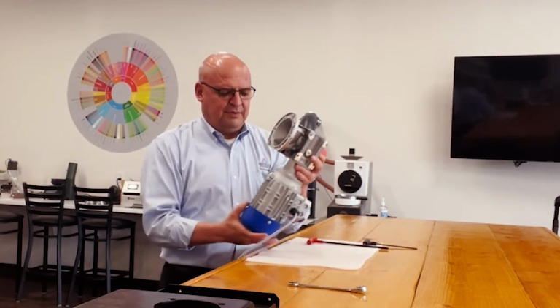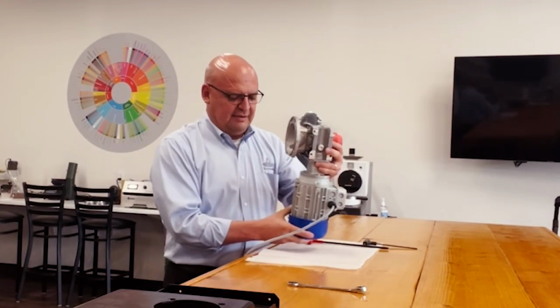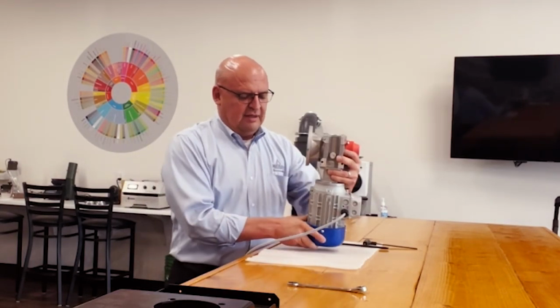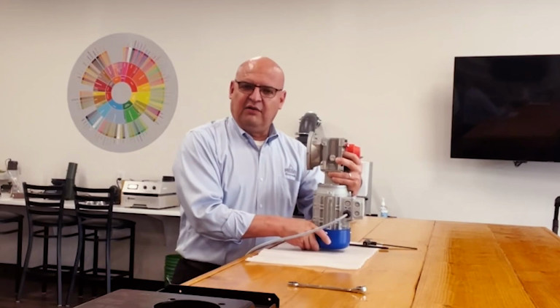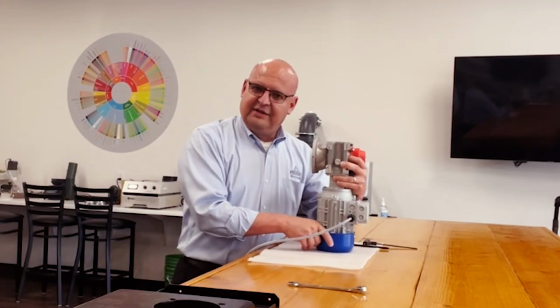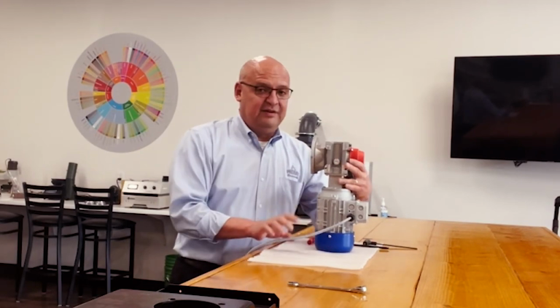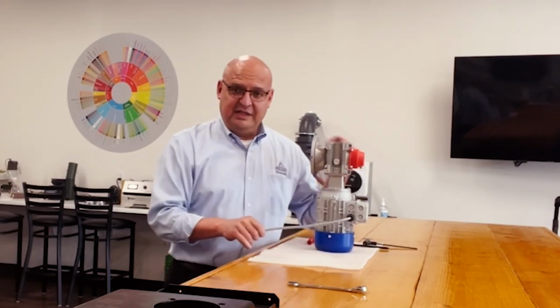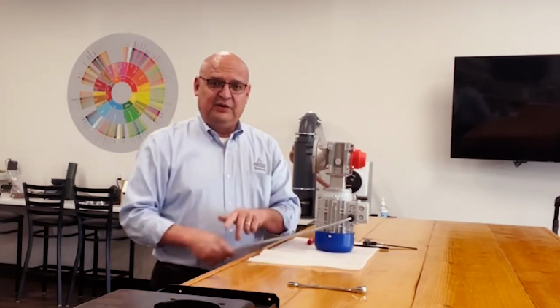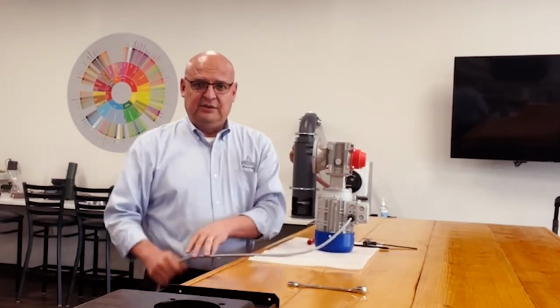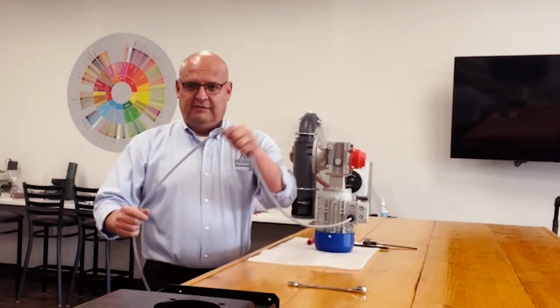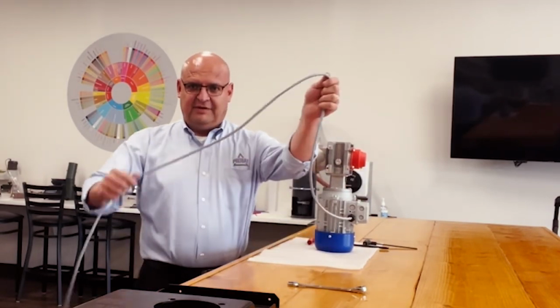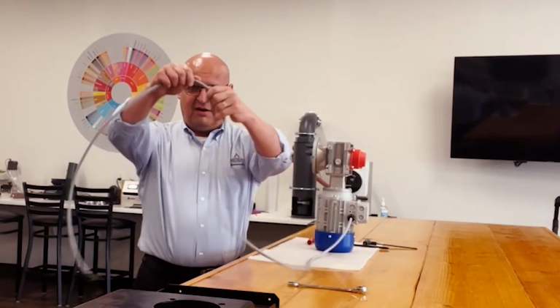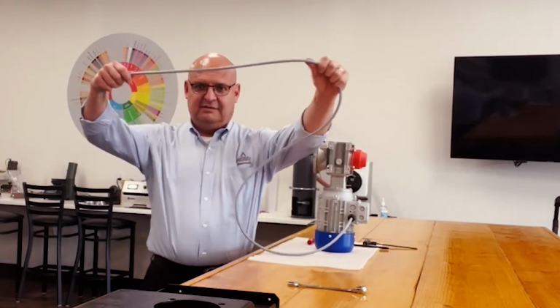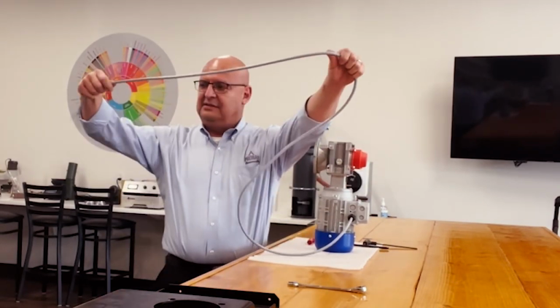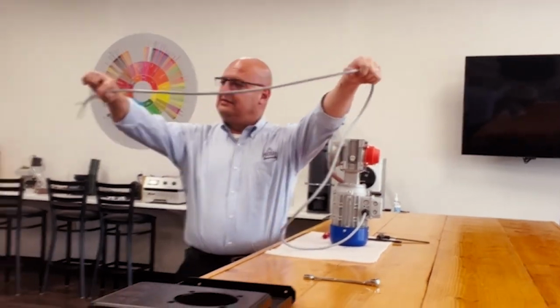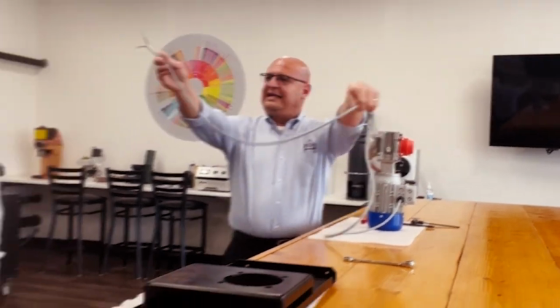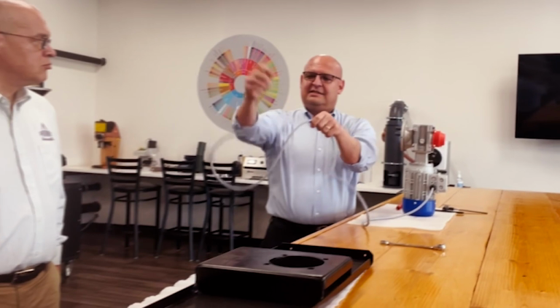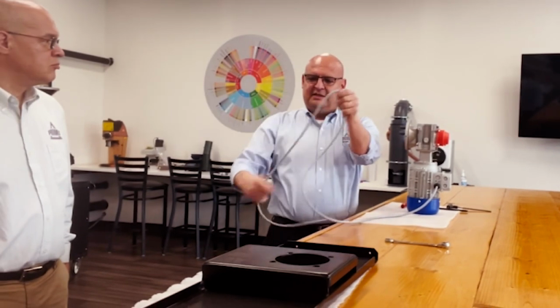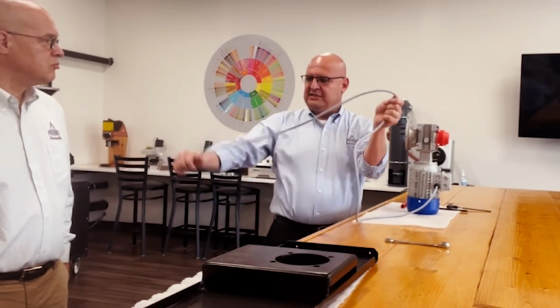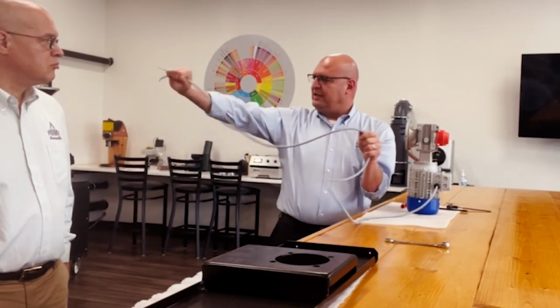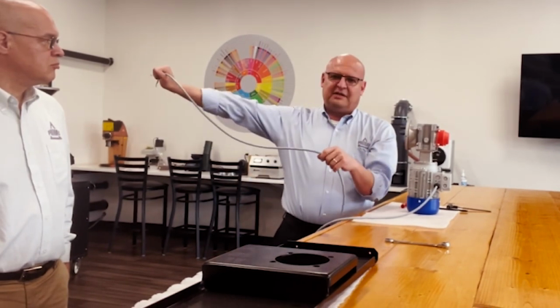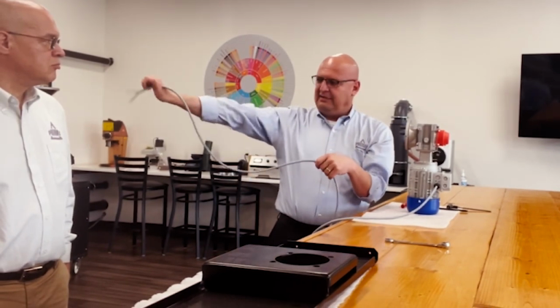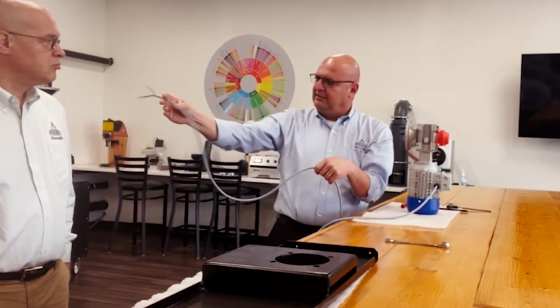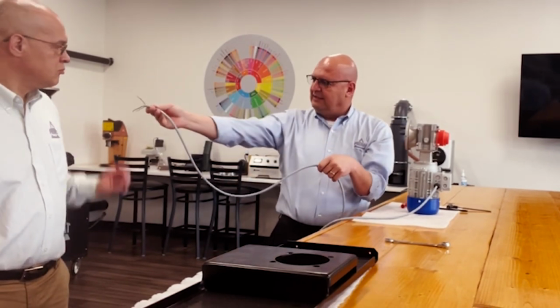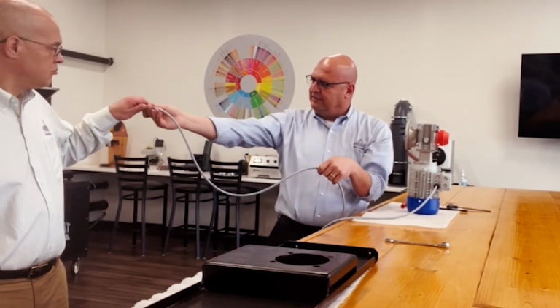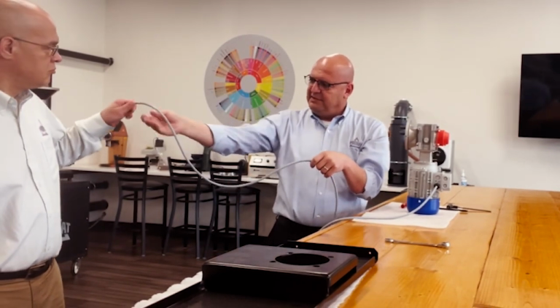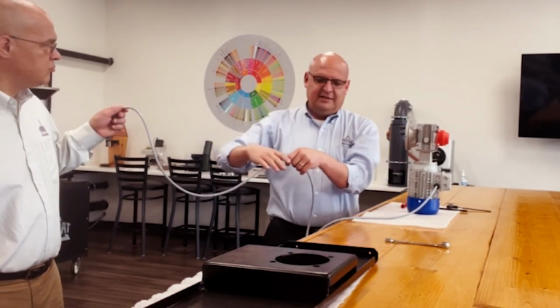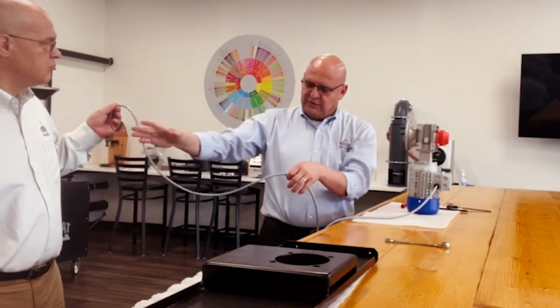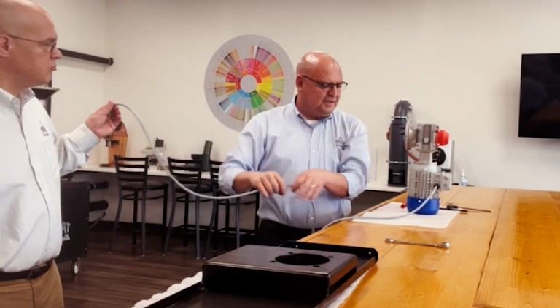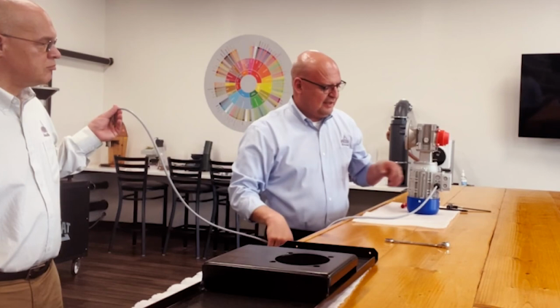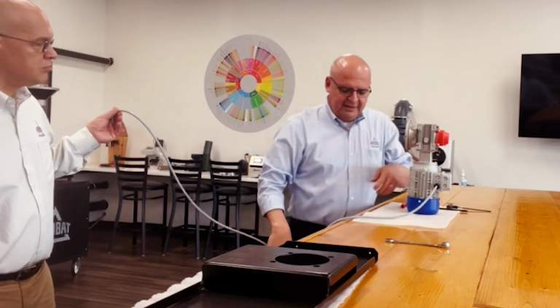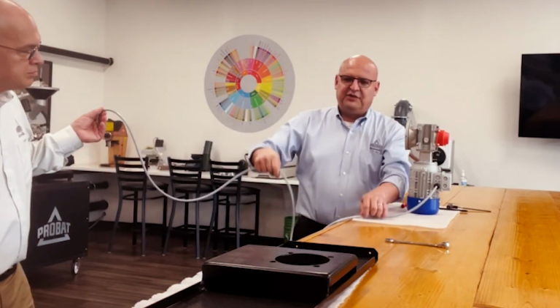Also, if you notice how long my cable is — this goes to the electrical panel. Hold that for me please. So that goes through to the electrical panel.